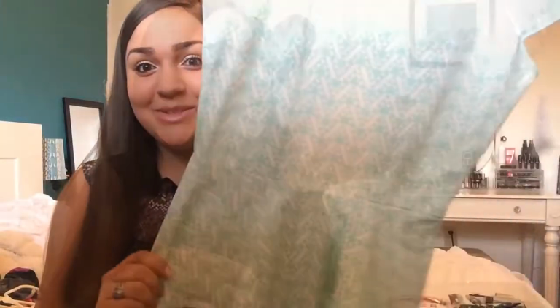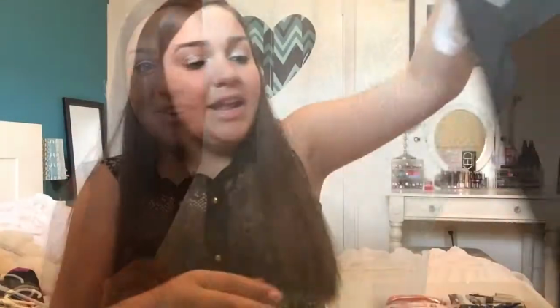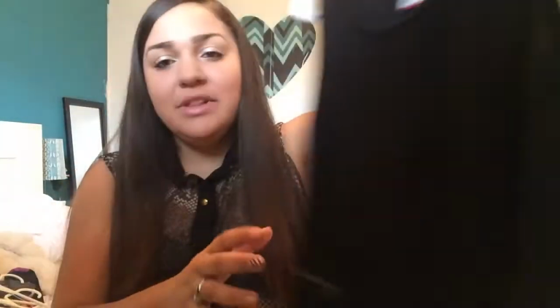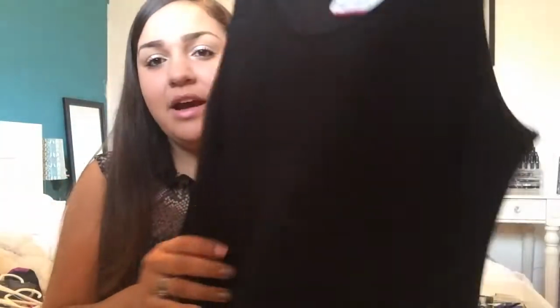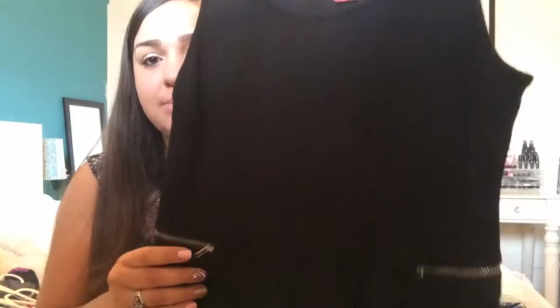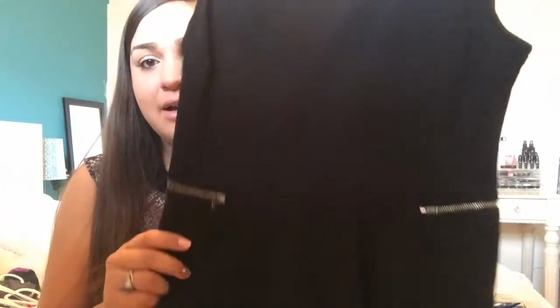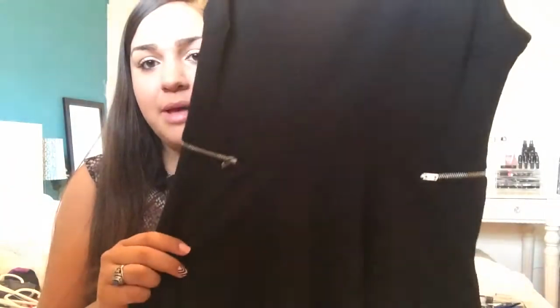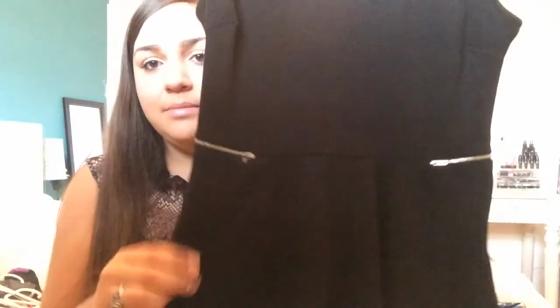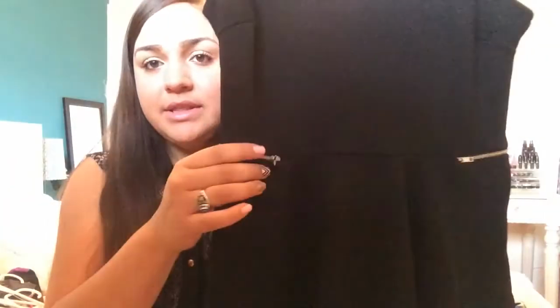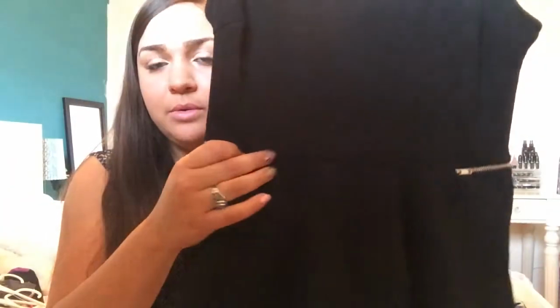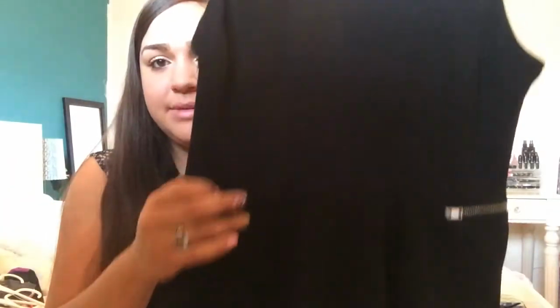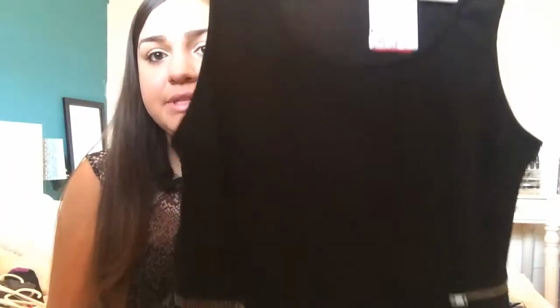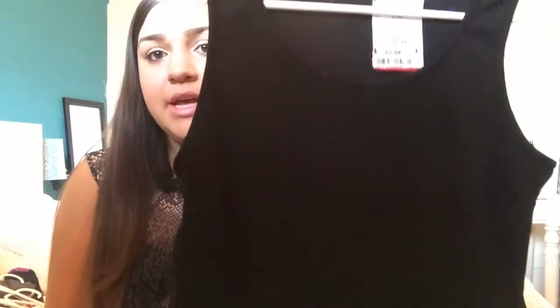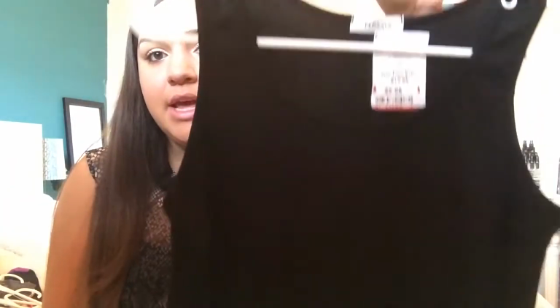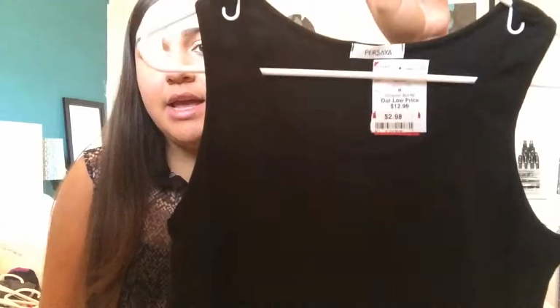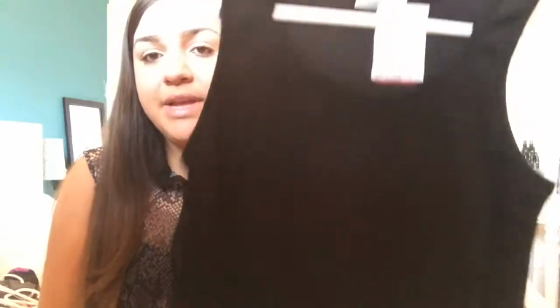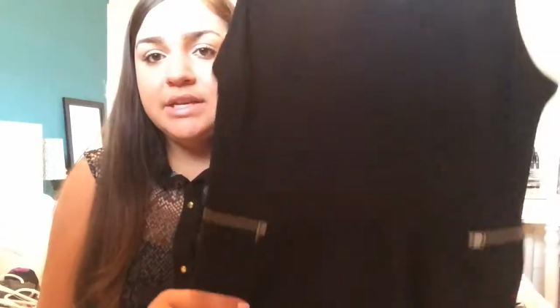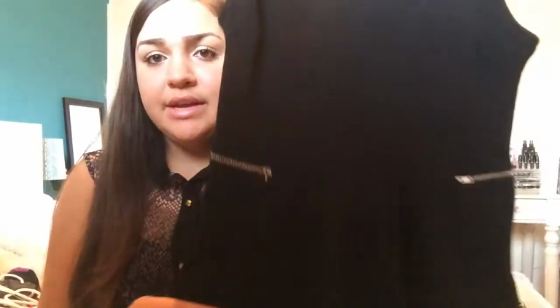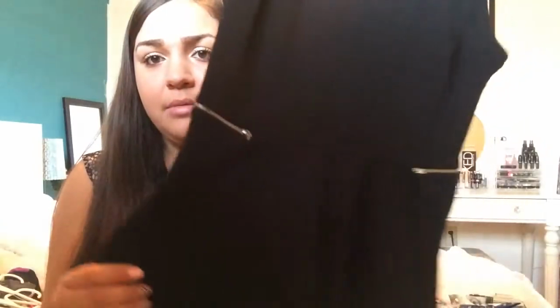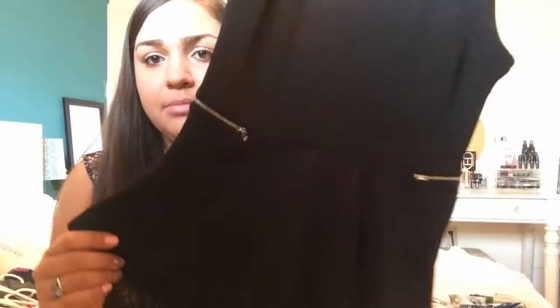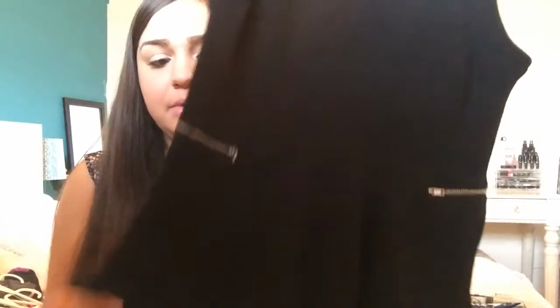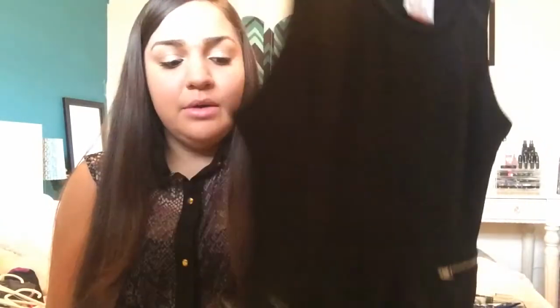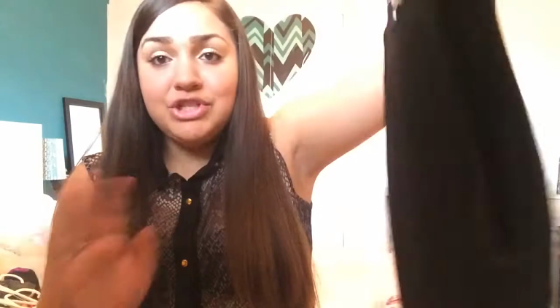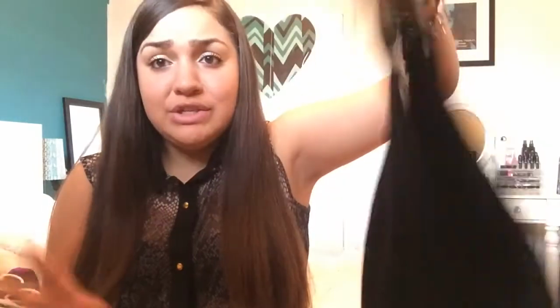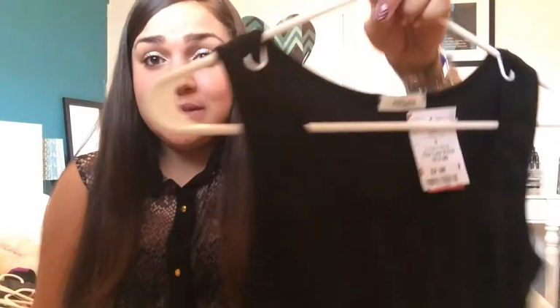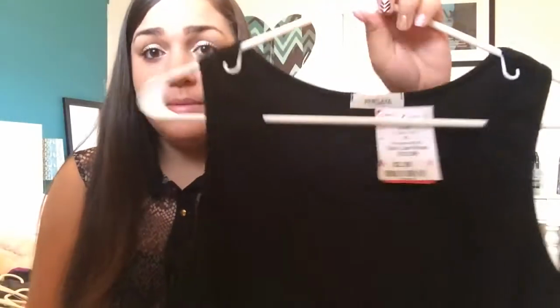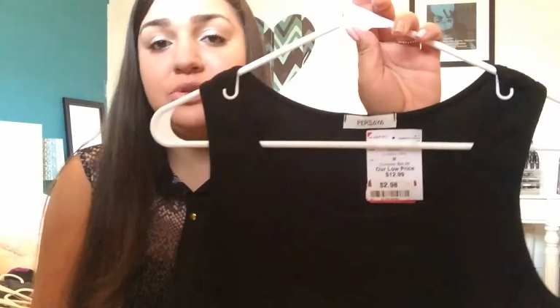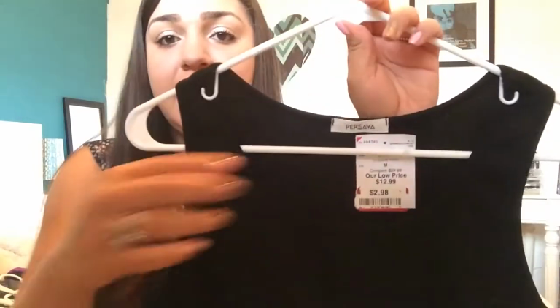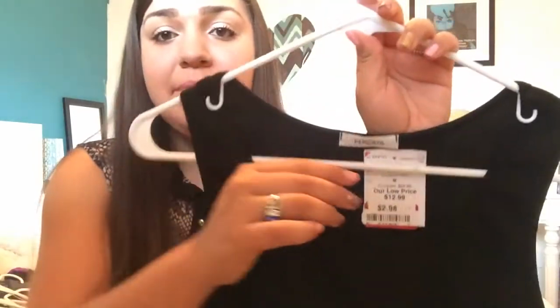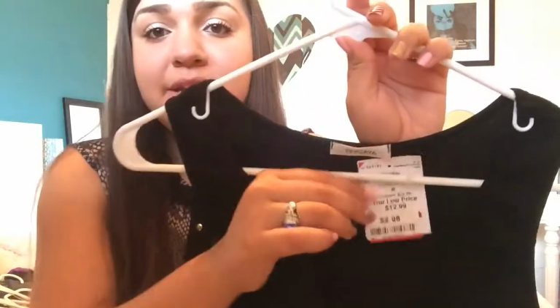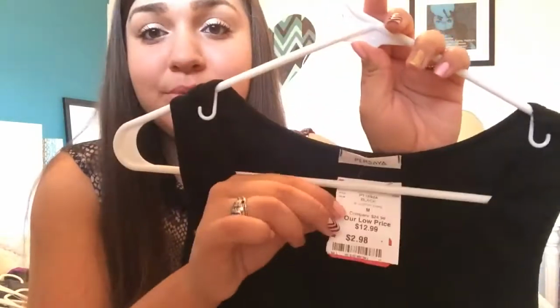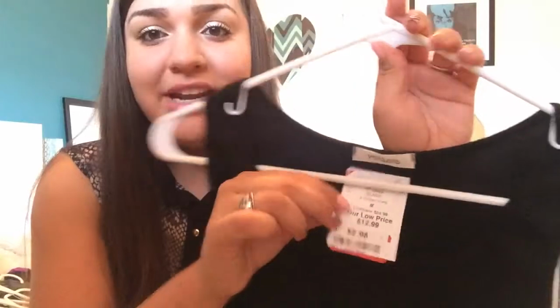The next one that I got is a black peplum with gold zippers — basically just a regular black peplum that I could wear with jeans, dress it up casually. And I paid $2.98.